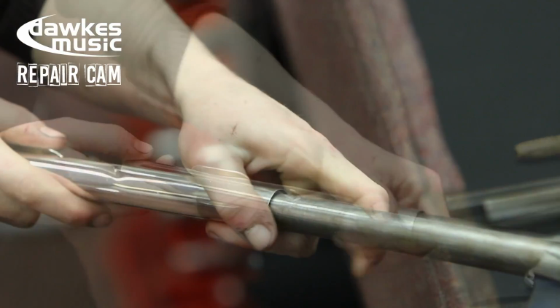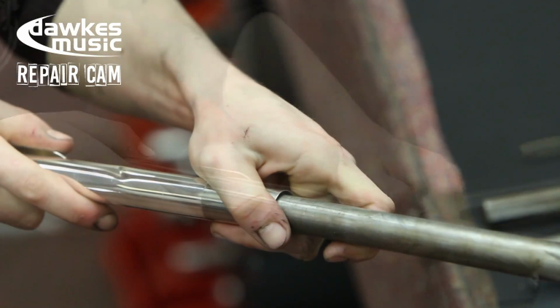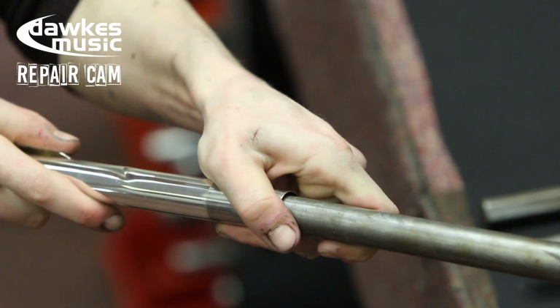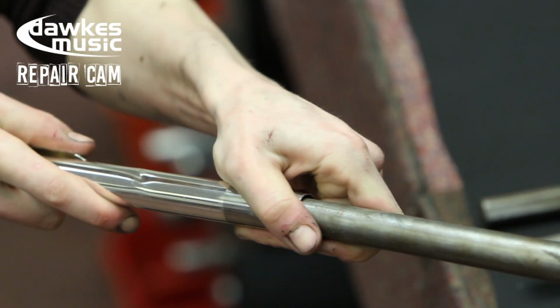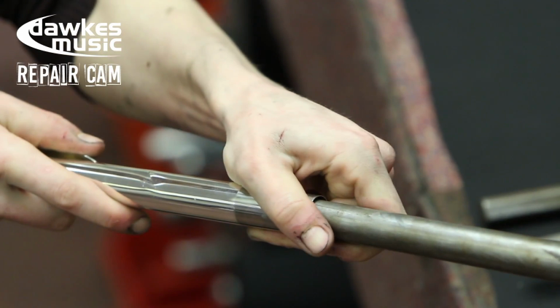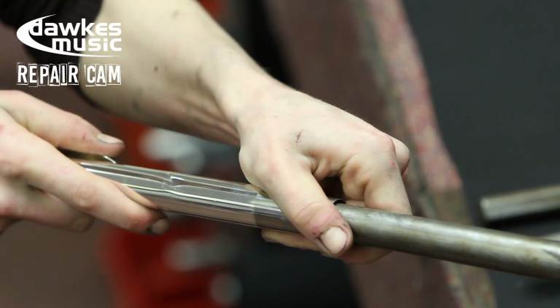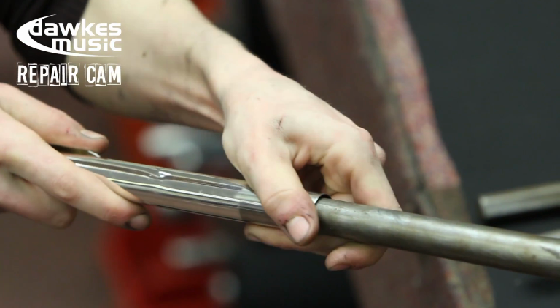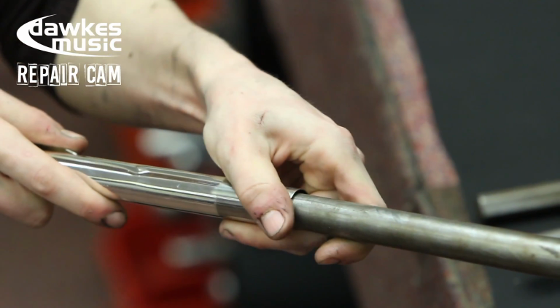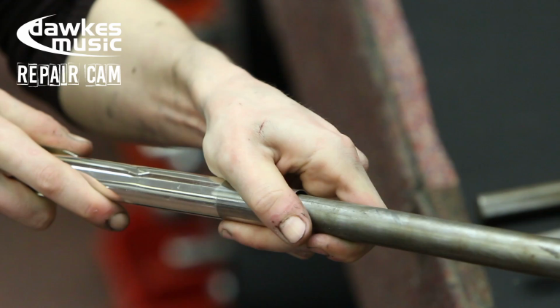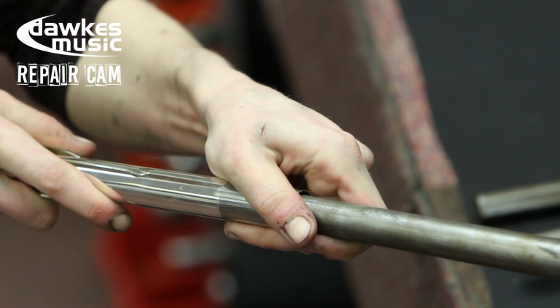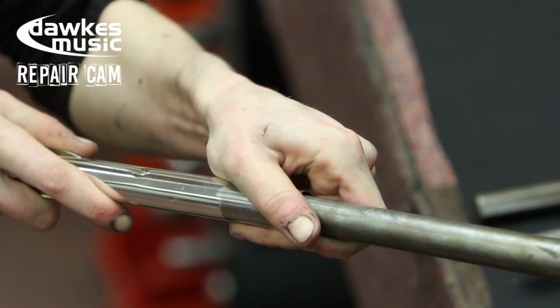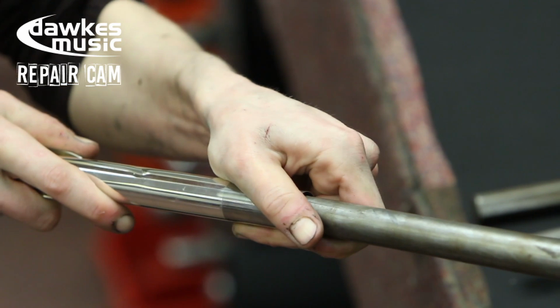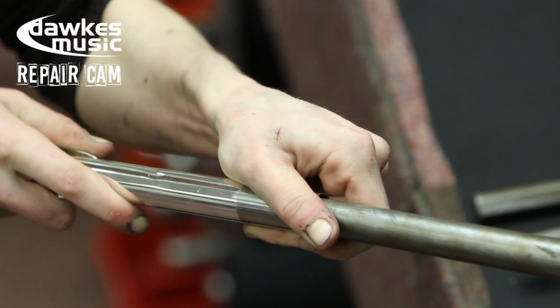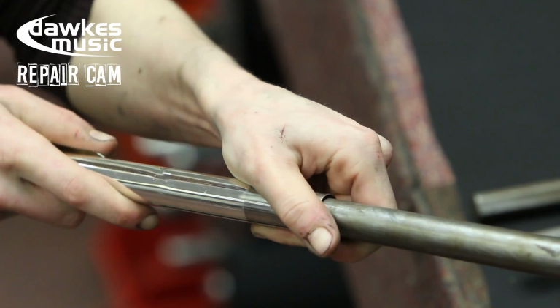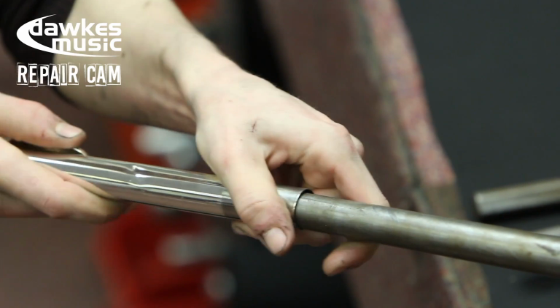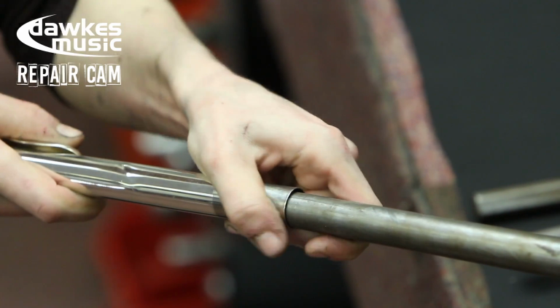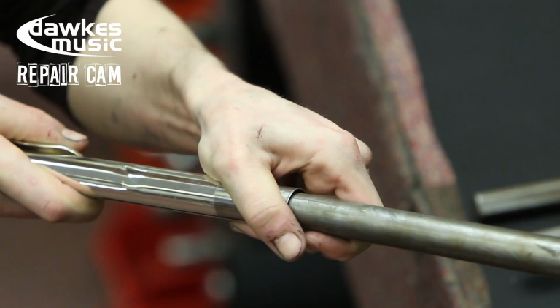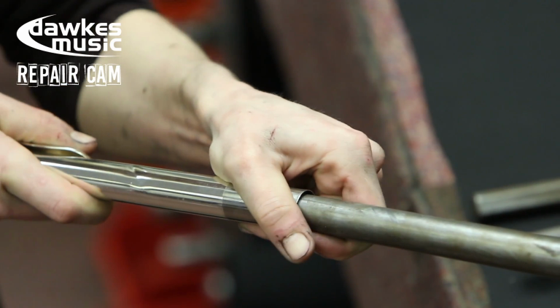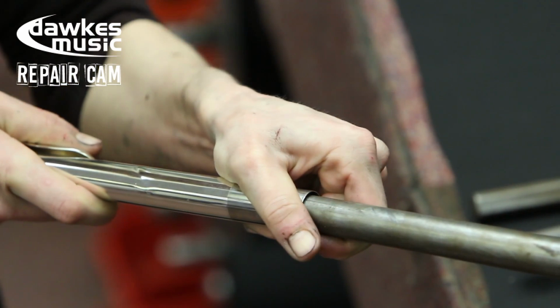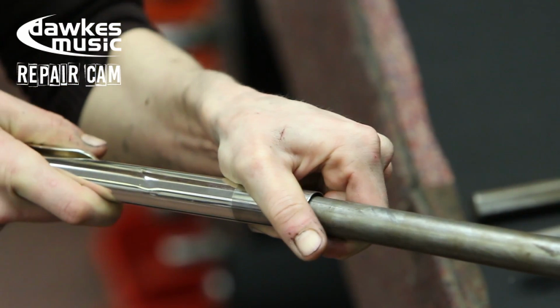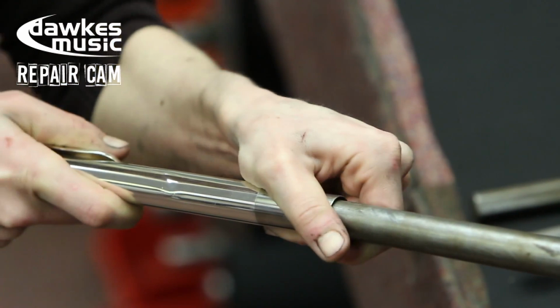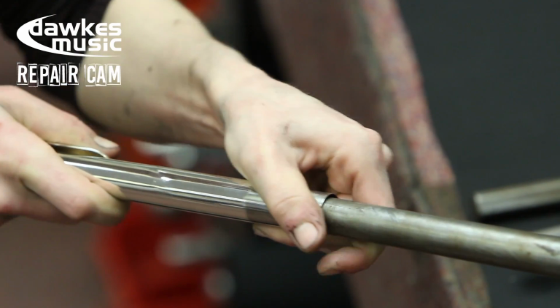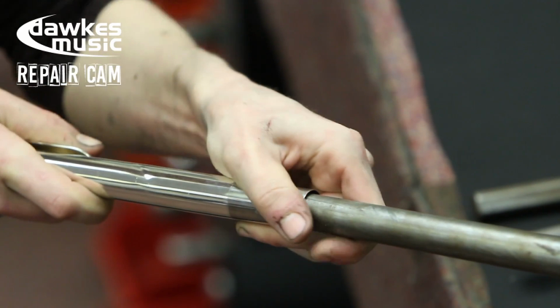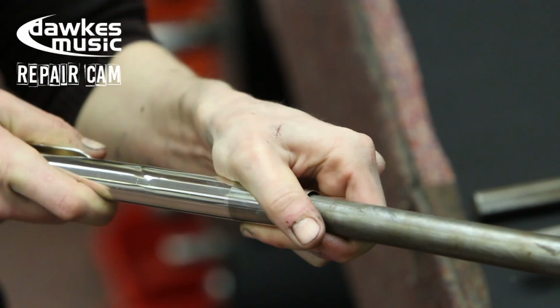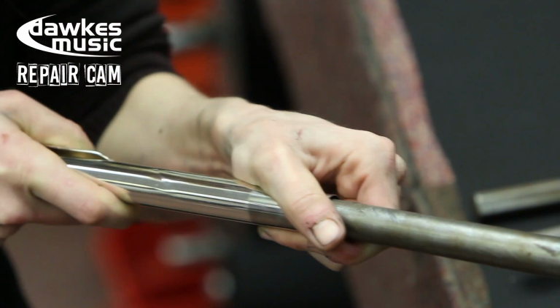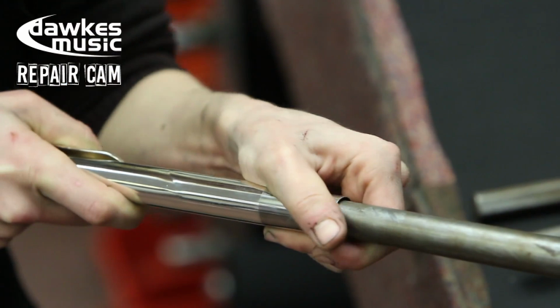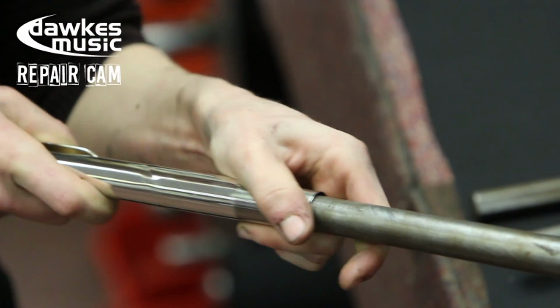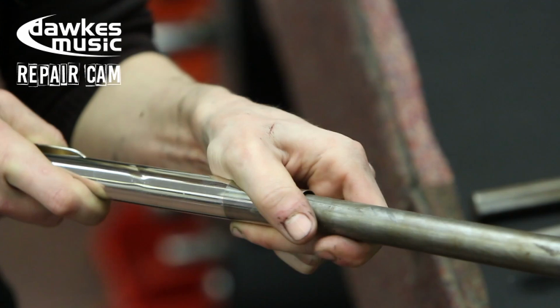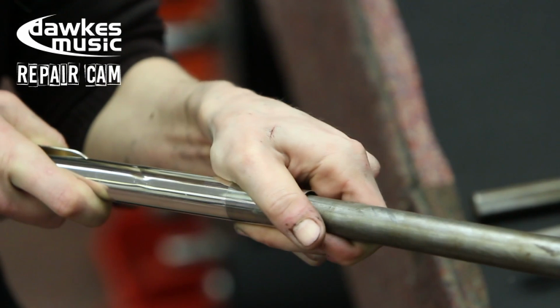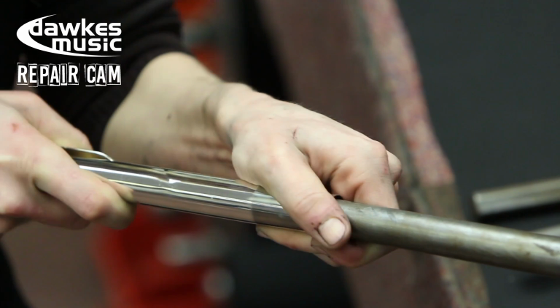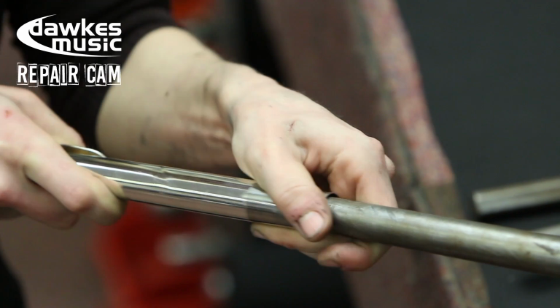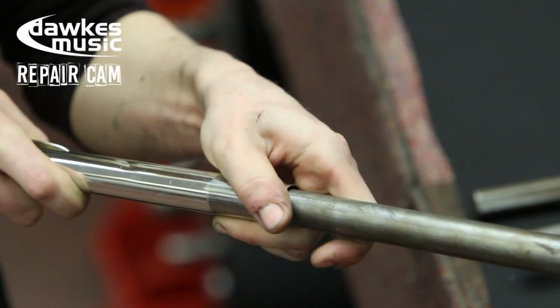When you're pushing it onto the mandrel, it's just a case of supporting it all the way down, and the mandrel does half the work at this point when you're pushing it on.